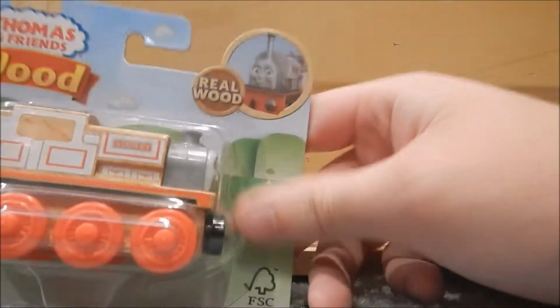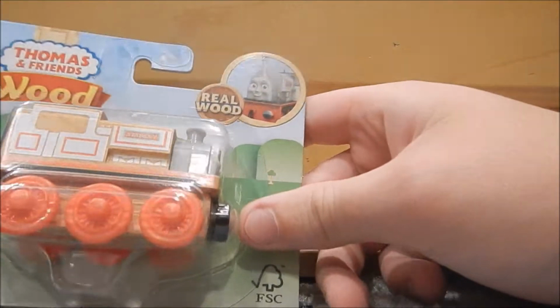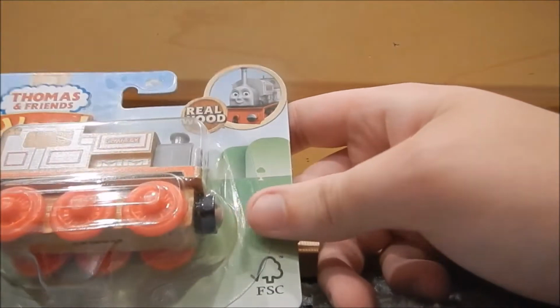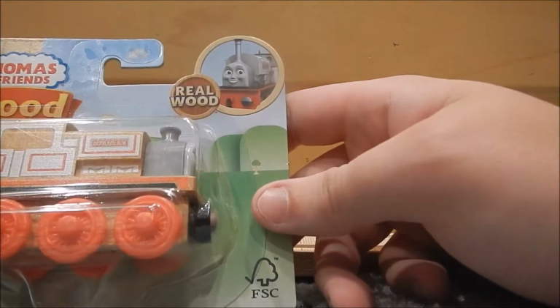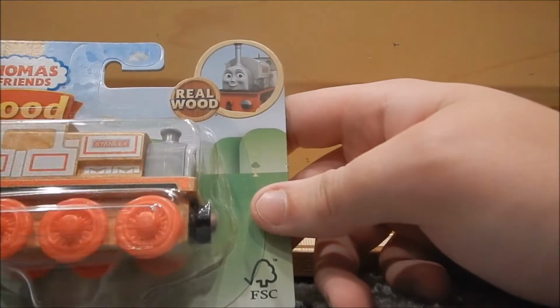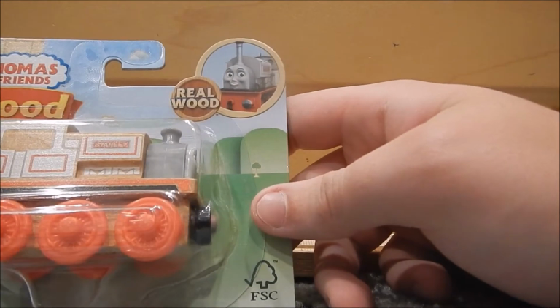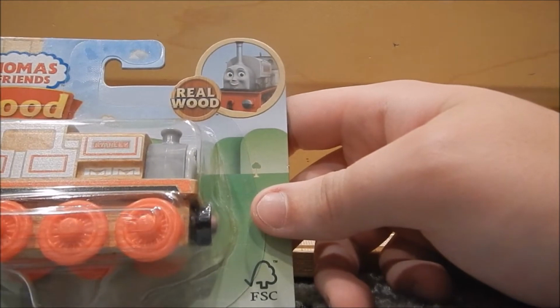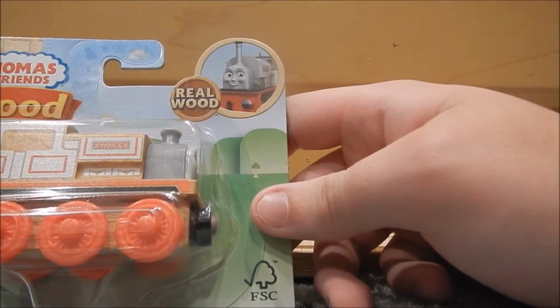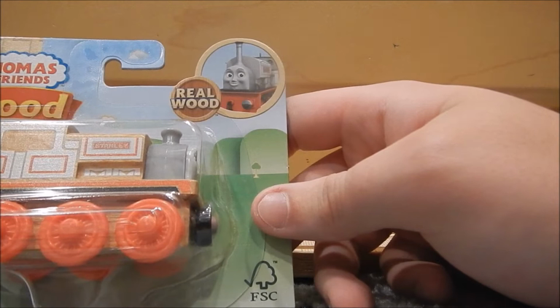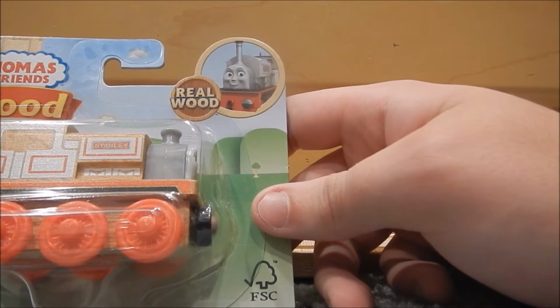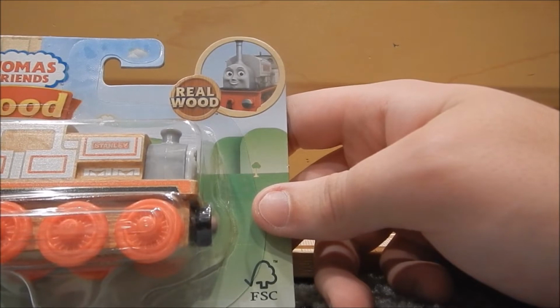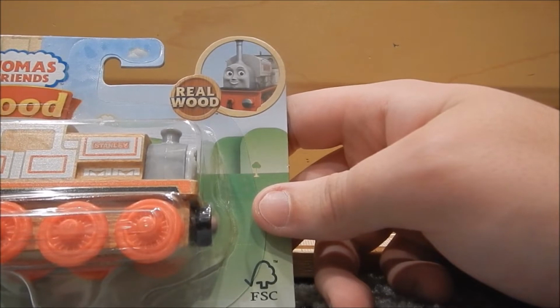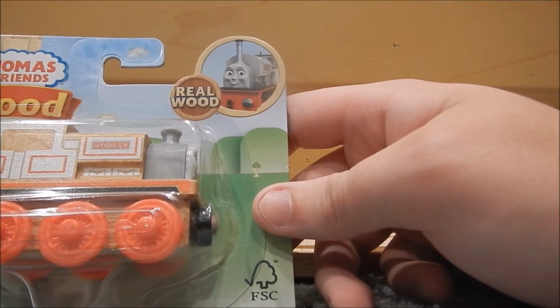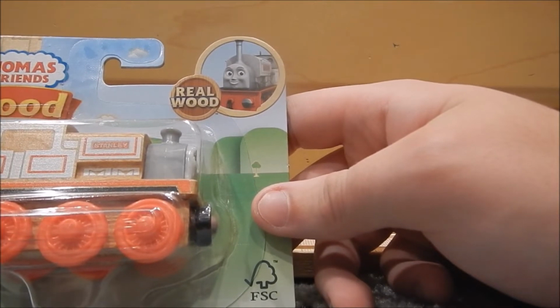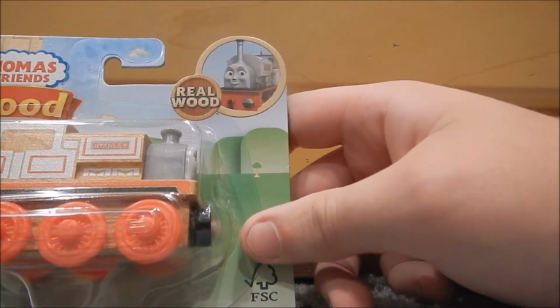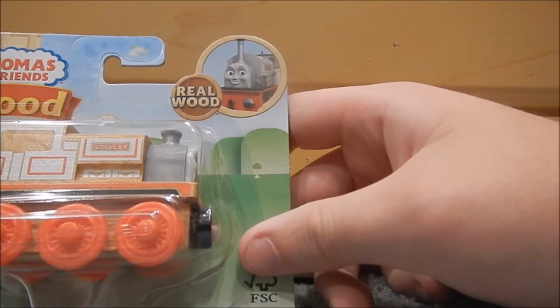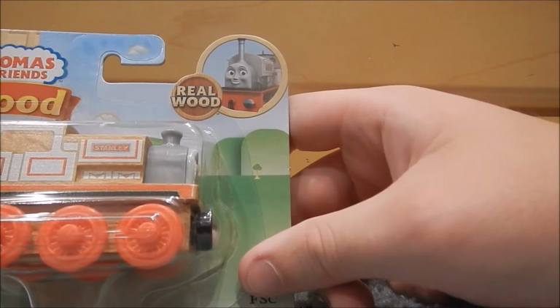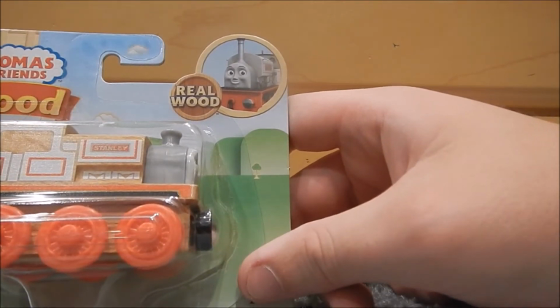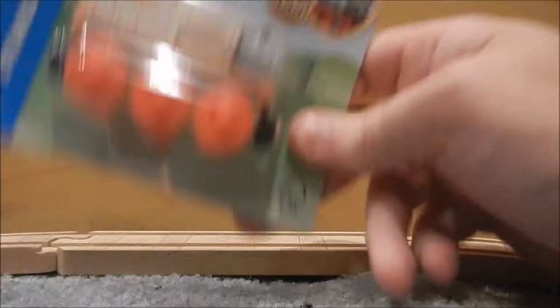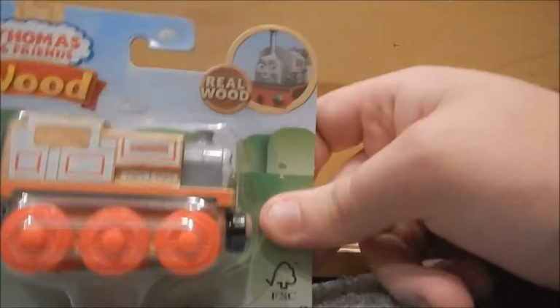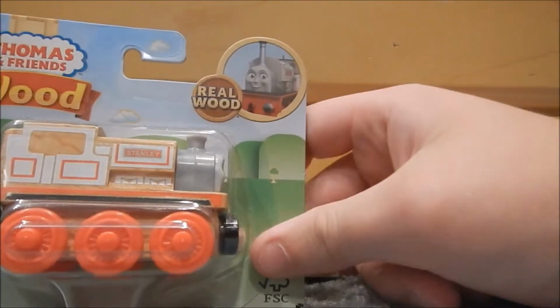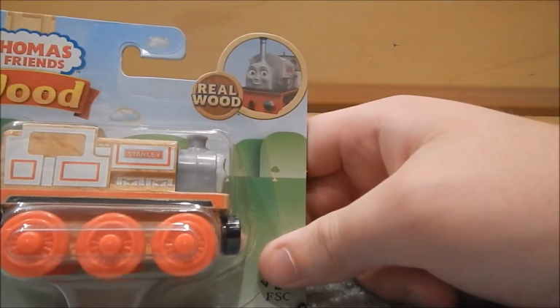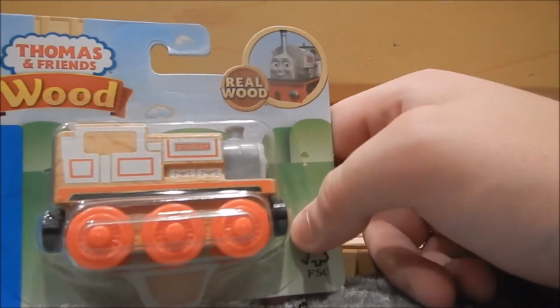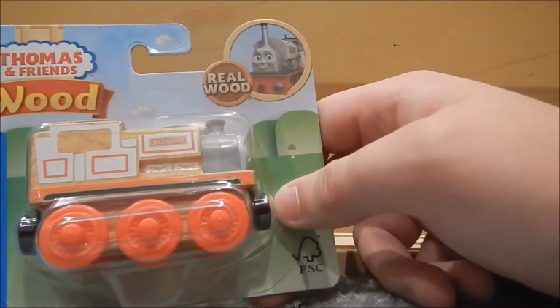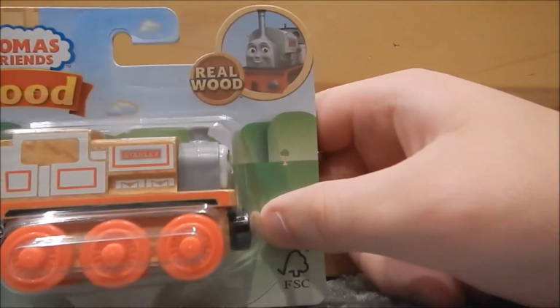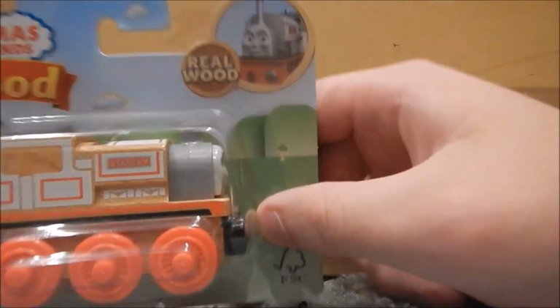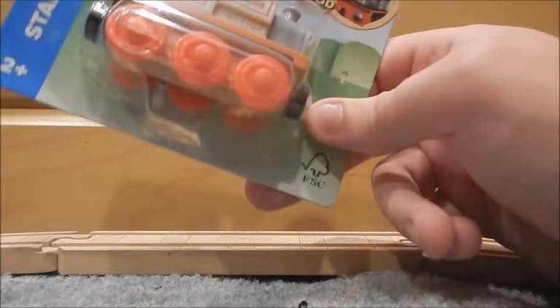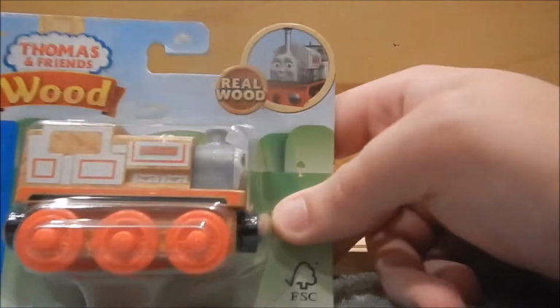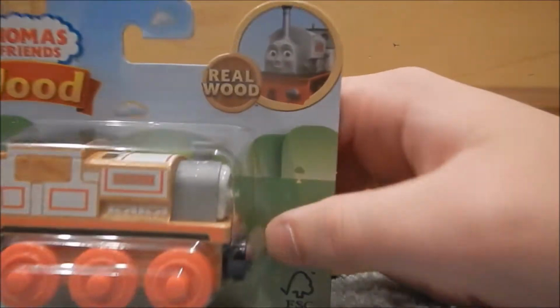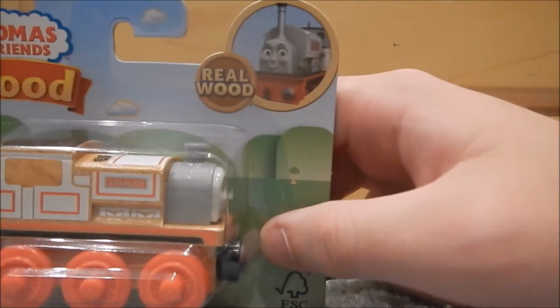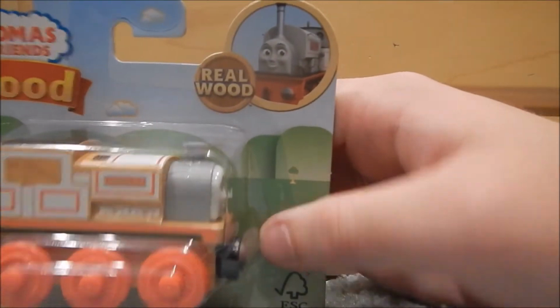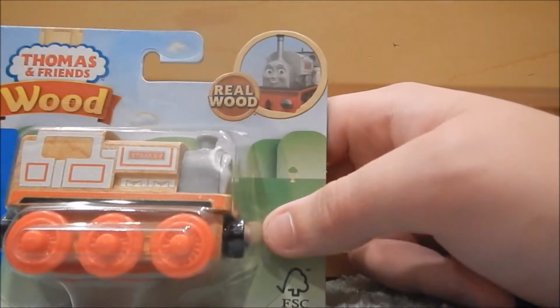I have his wooden railway model — I have most of the wooden railway models, as previously stated. But I'm getting these just because now they're getting cheaper at Toys R Us, so that's the thing.